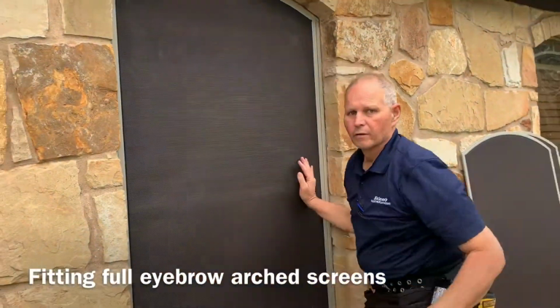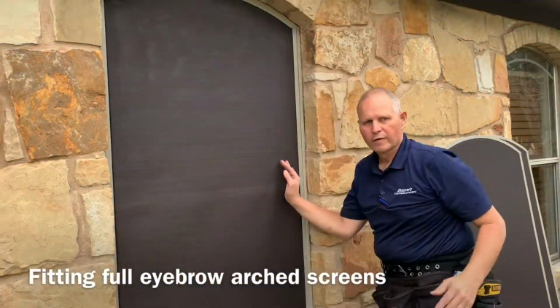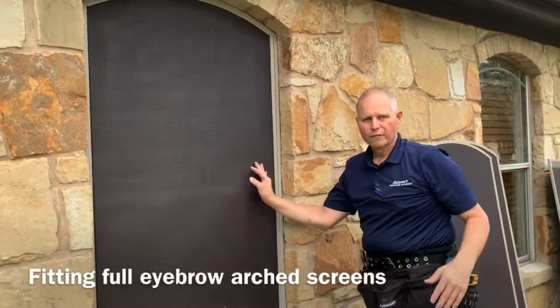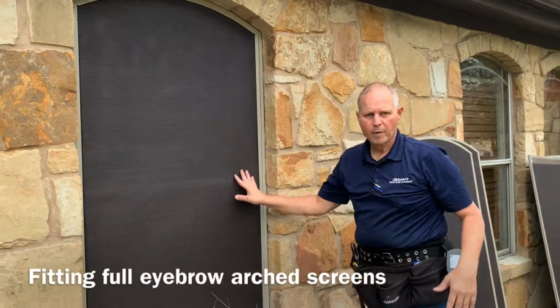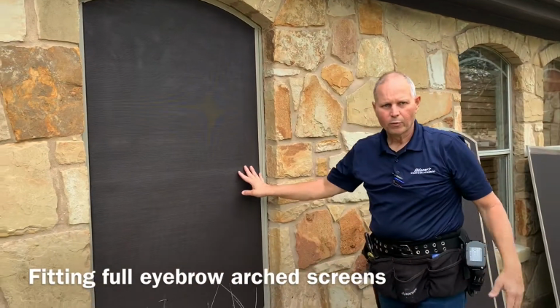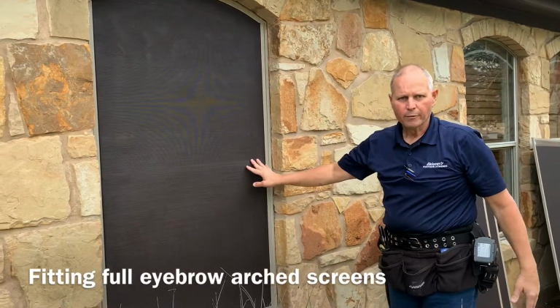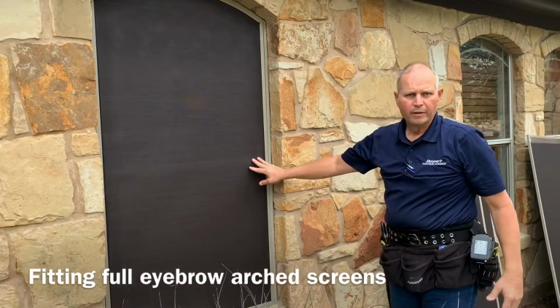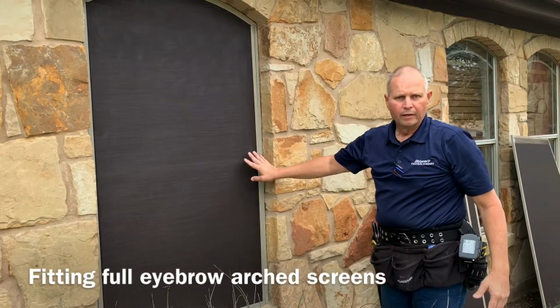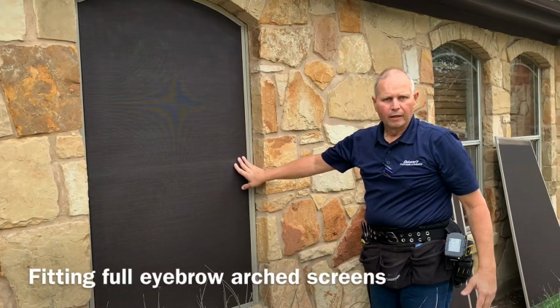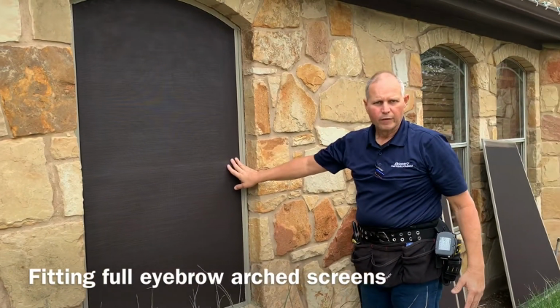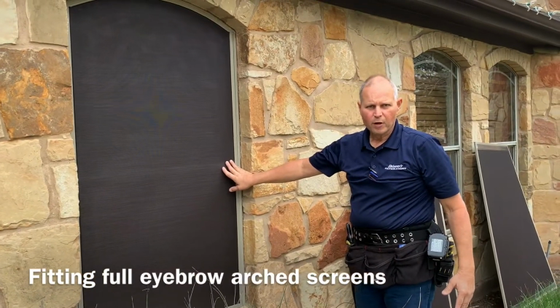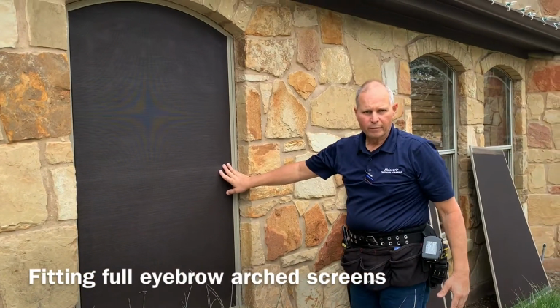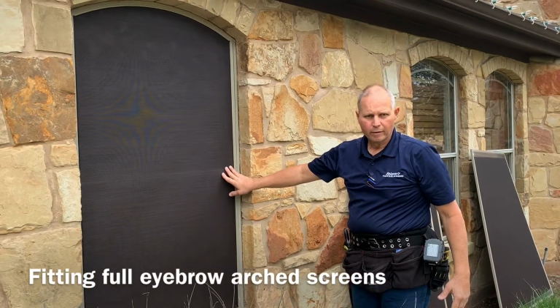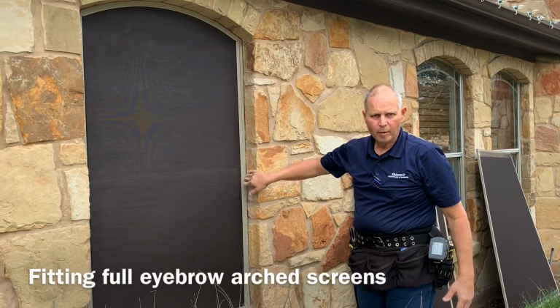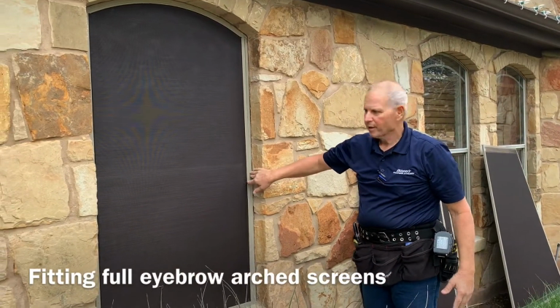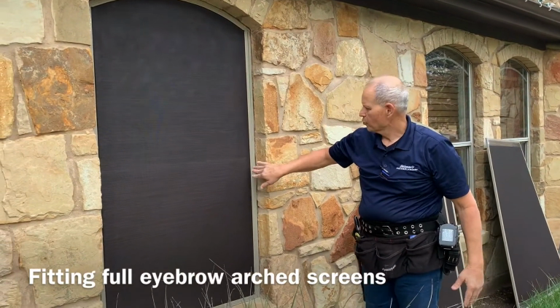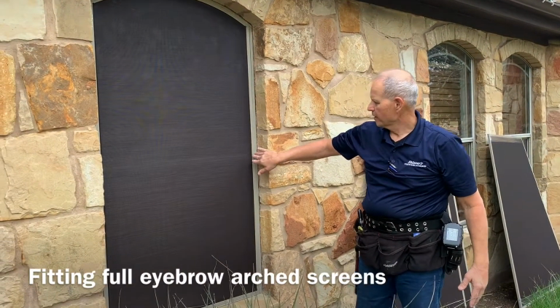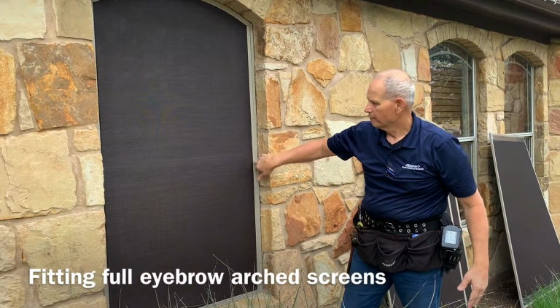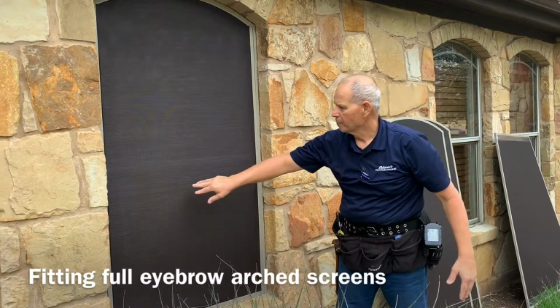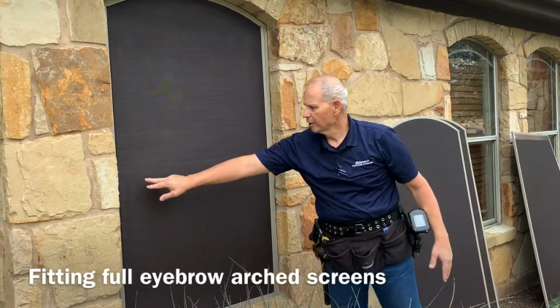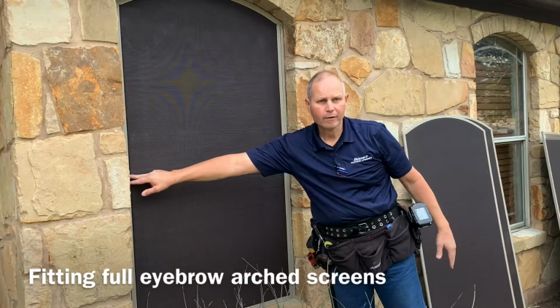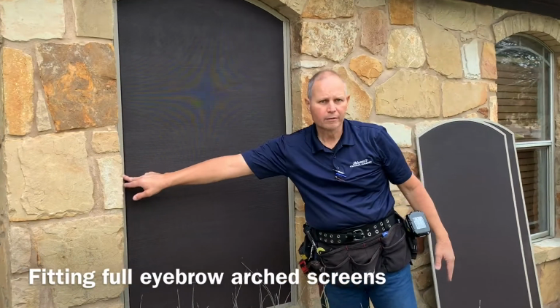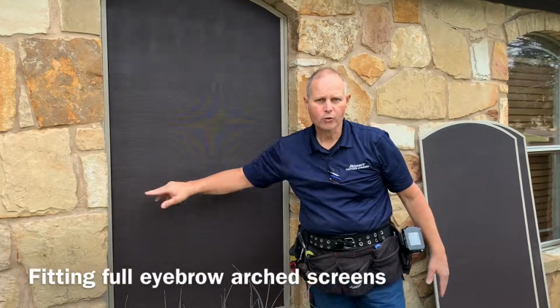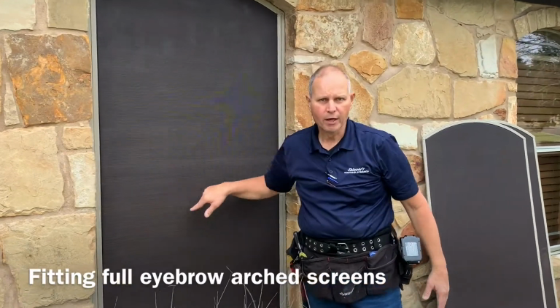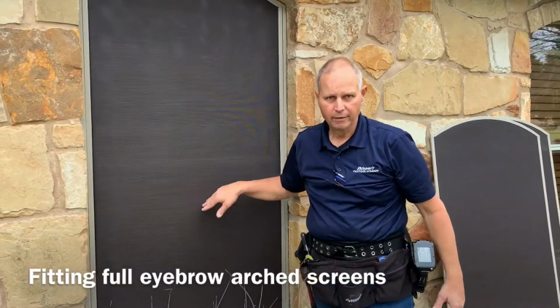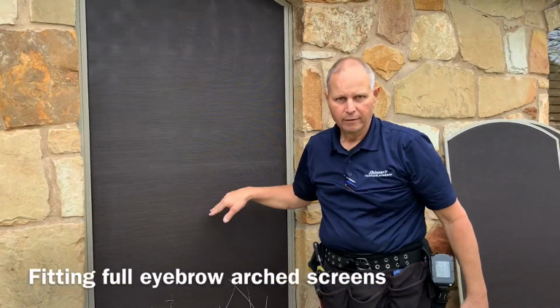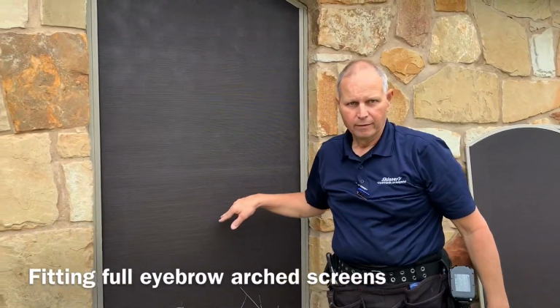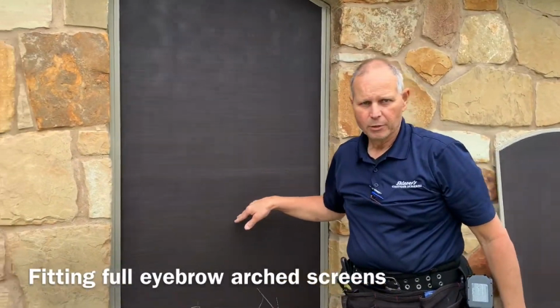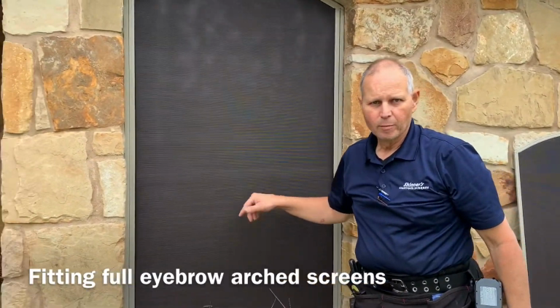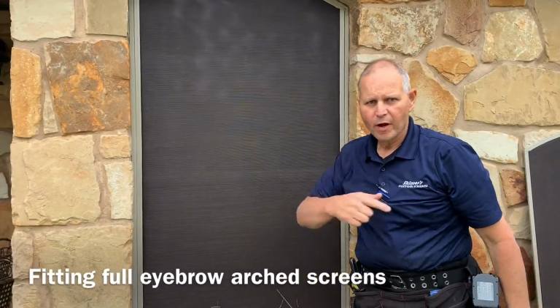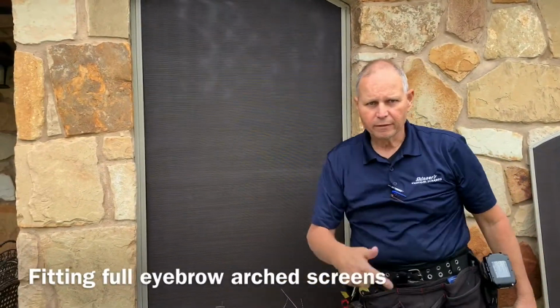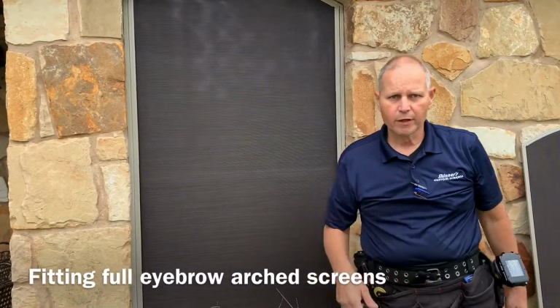I've got that fitted up in the window. If it's perfect, I'm going to come back and screw it in the middle here to hold it on. We'll move on and hit the others.